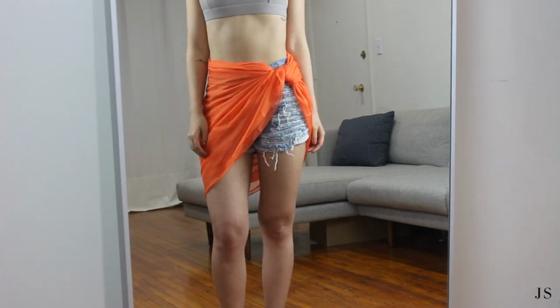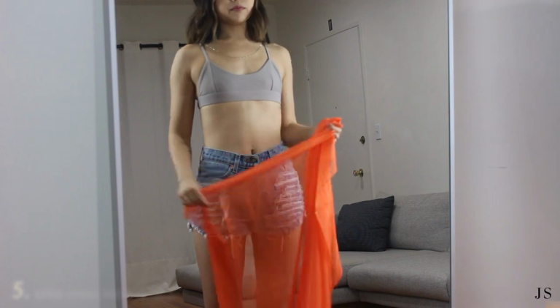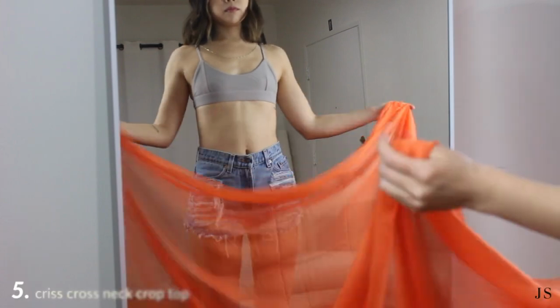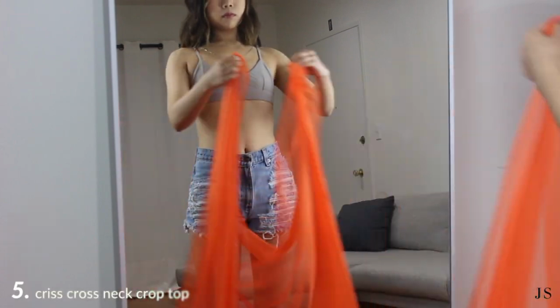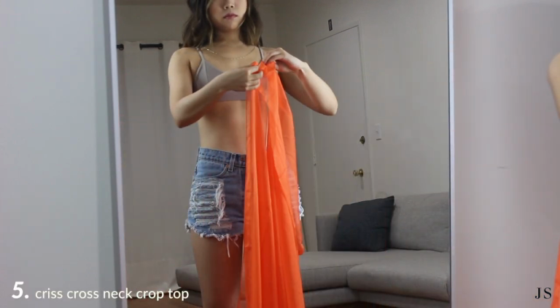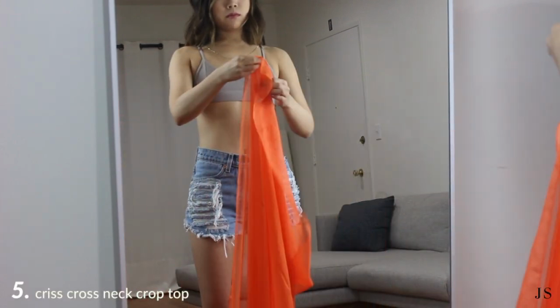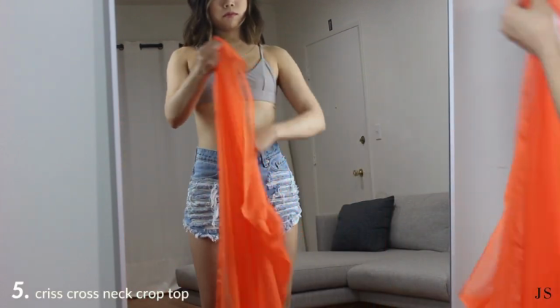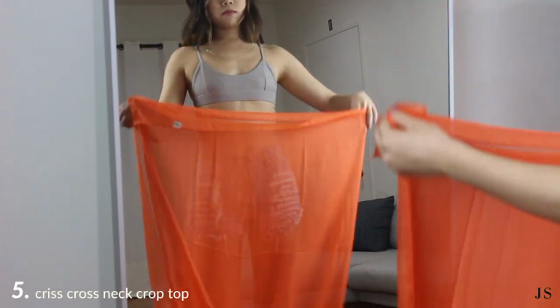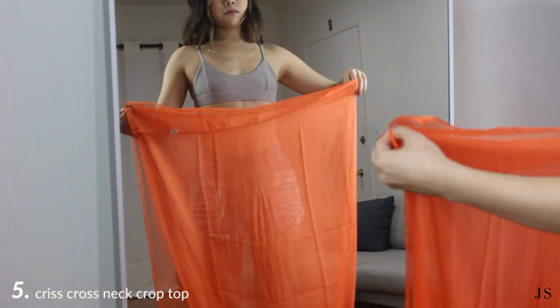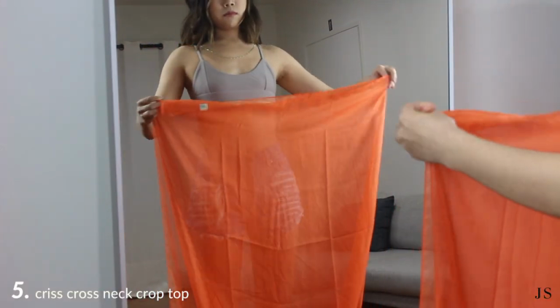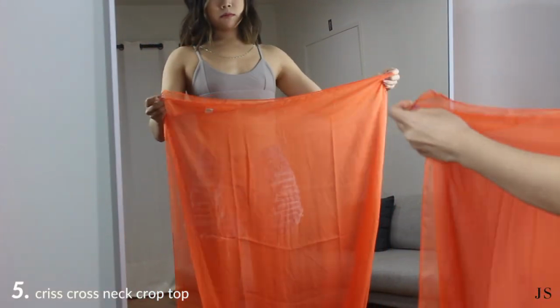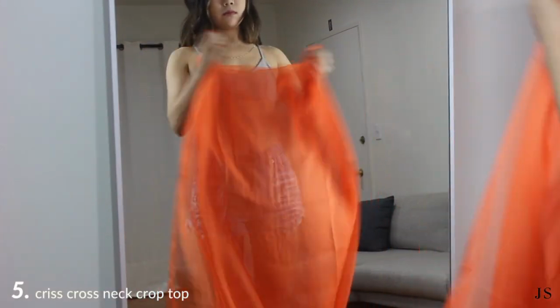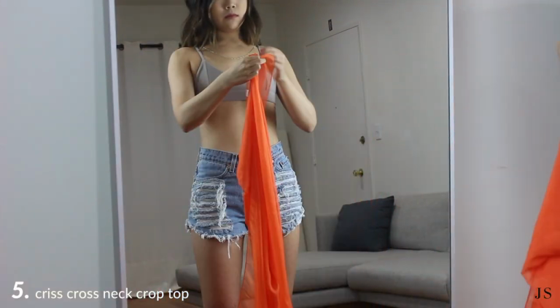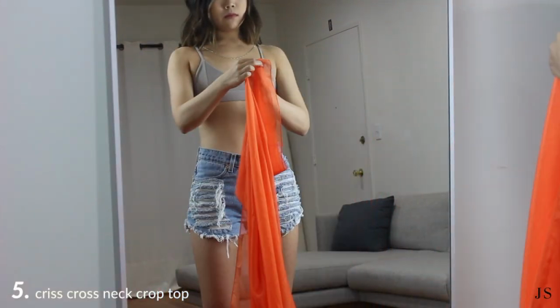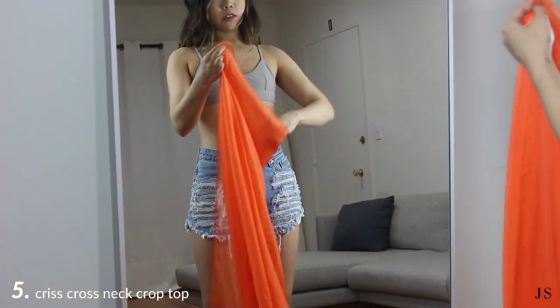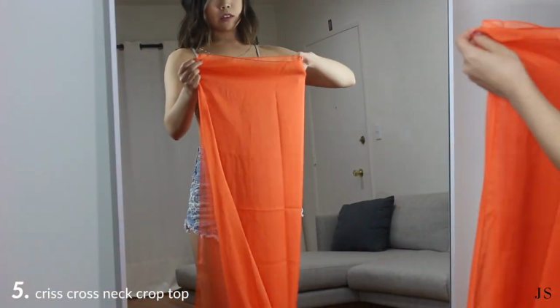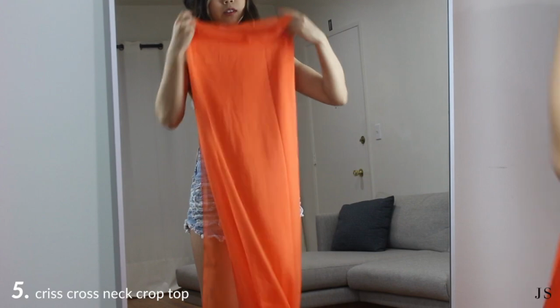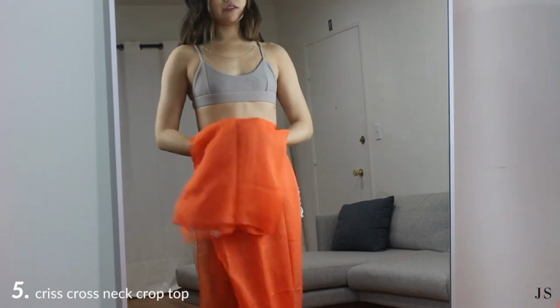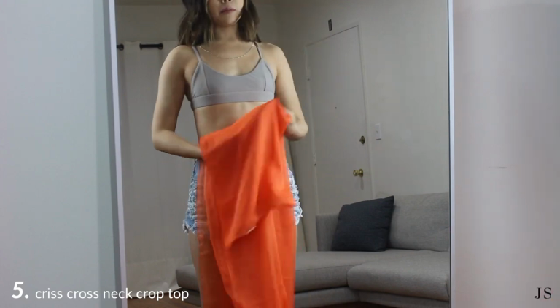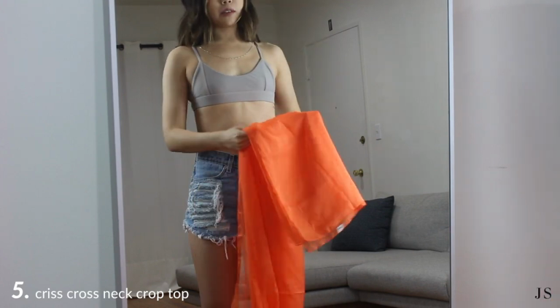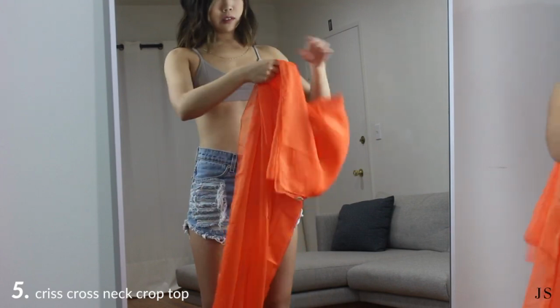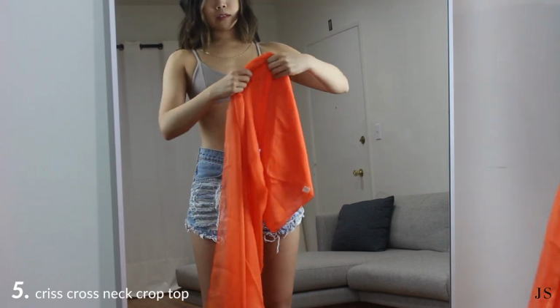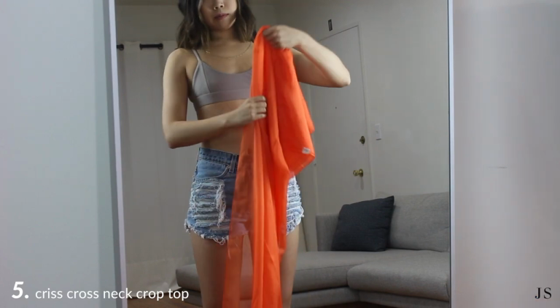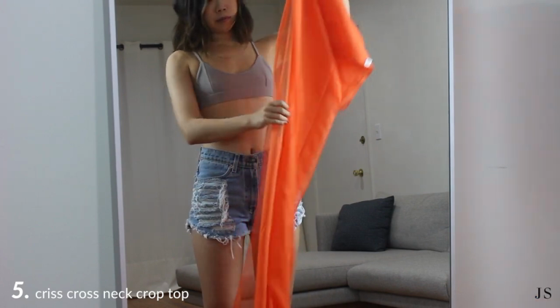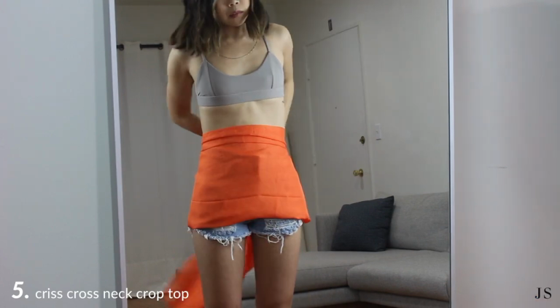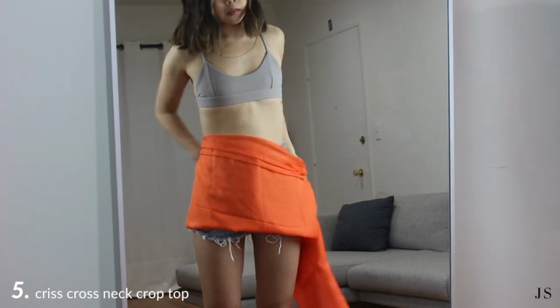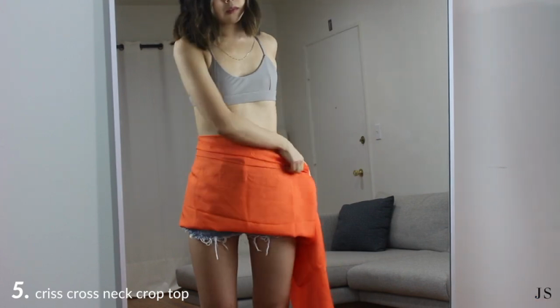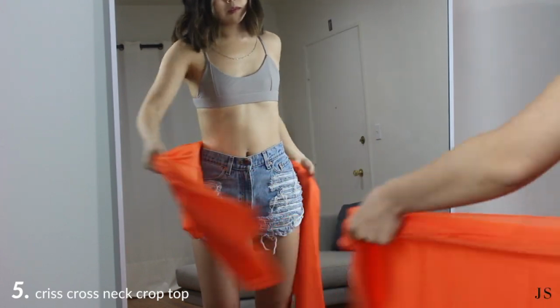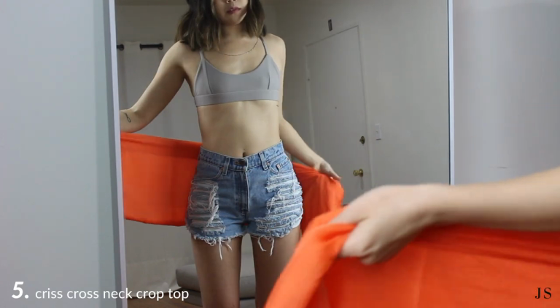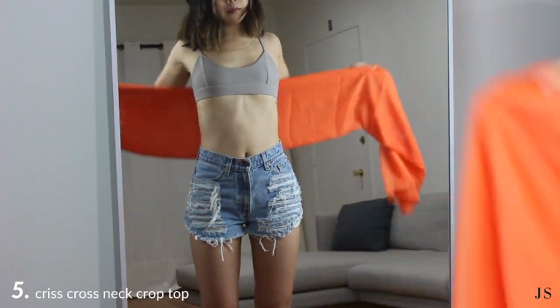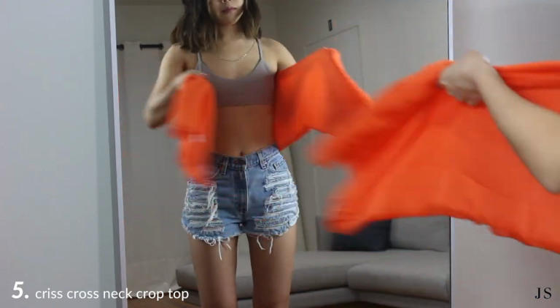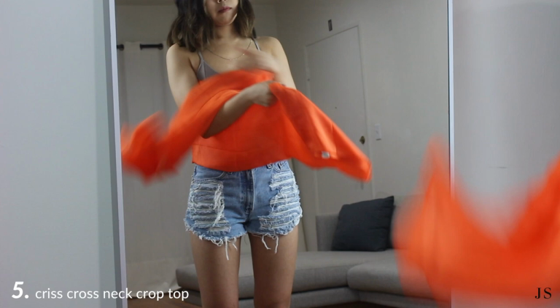You can even wear your sarong as an actual top, not just as a cover up. Fold the fabric into thirds longways and then crisscross it across your chest and tie it into a double knot behind your neck.